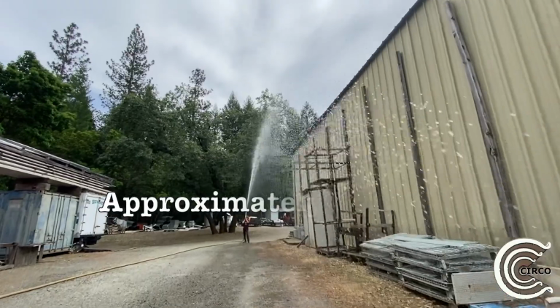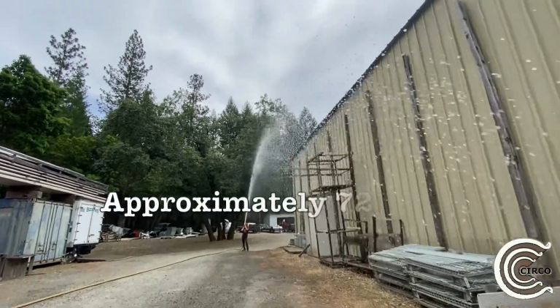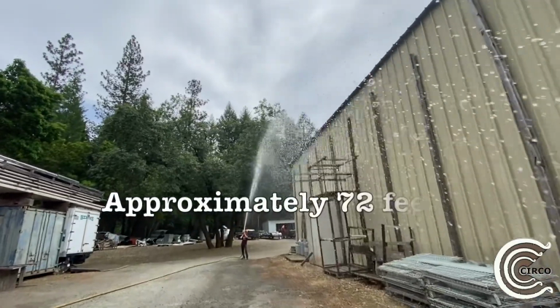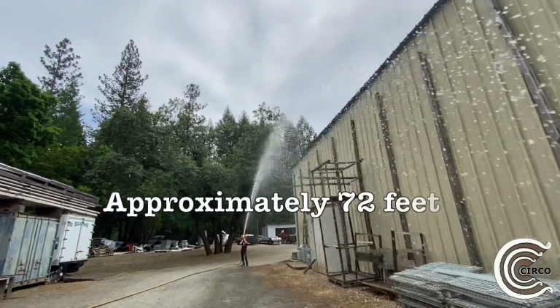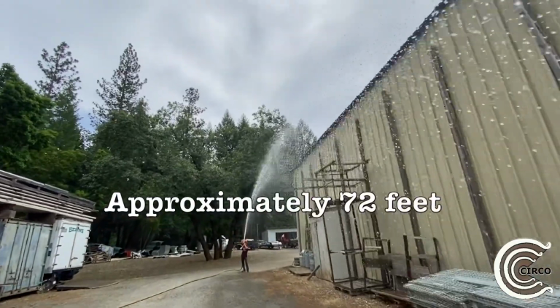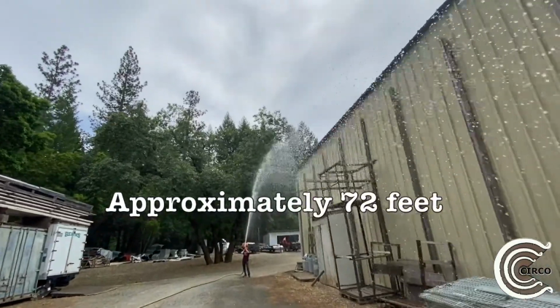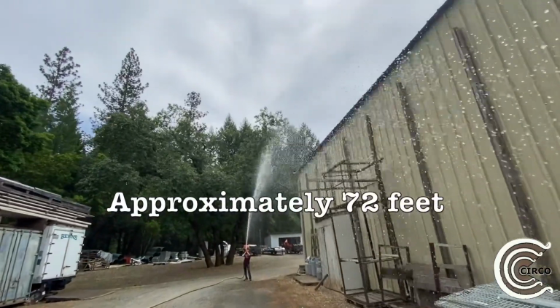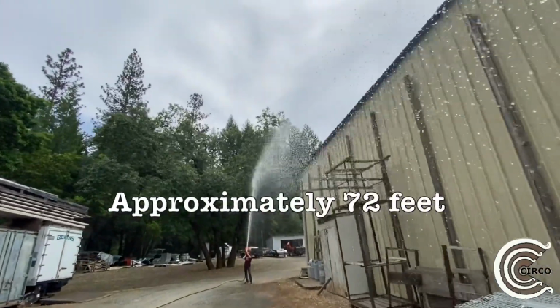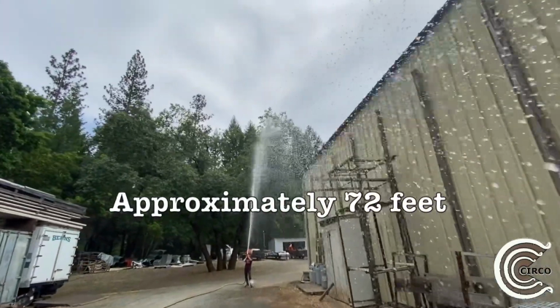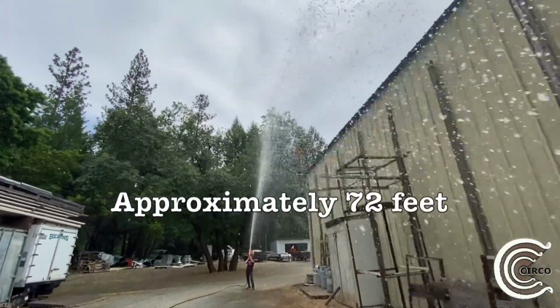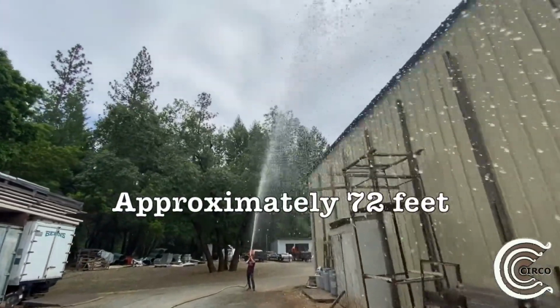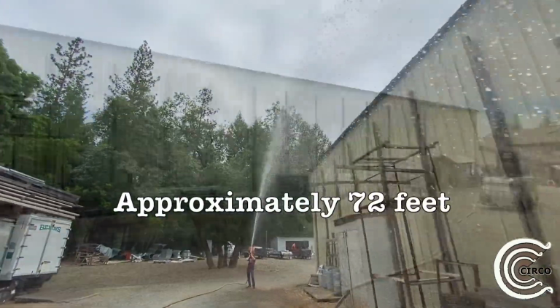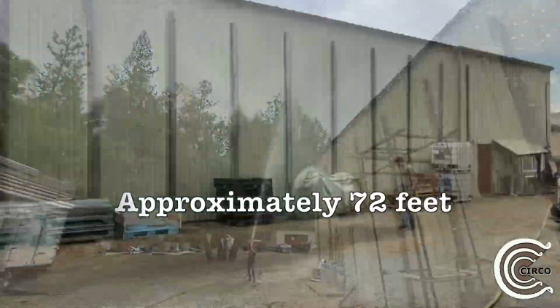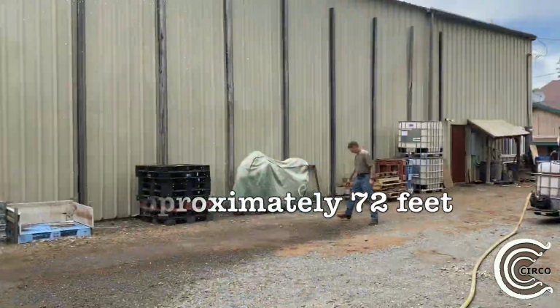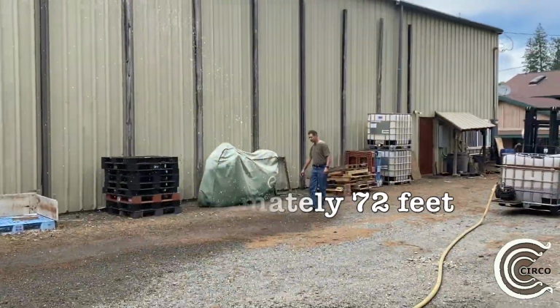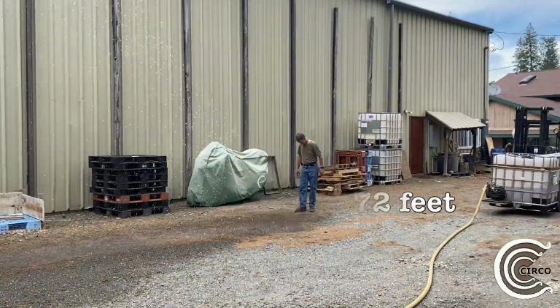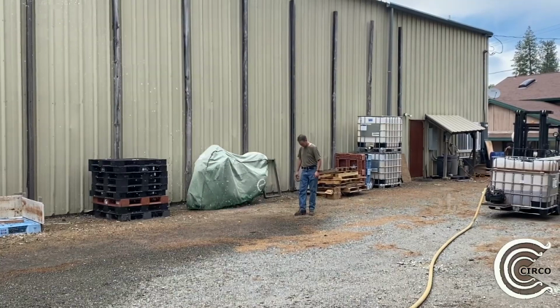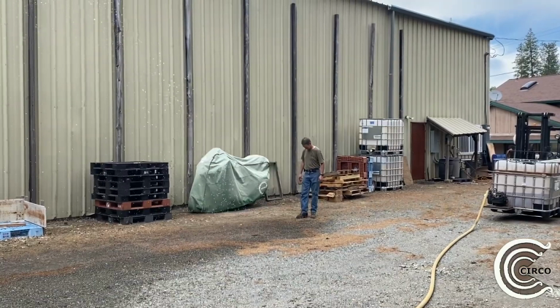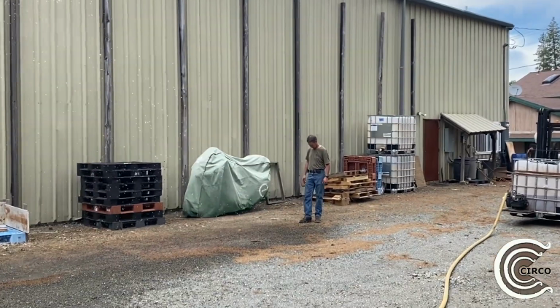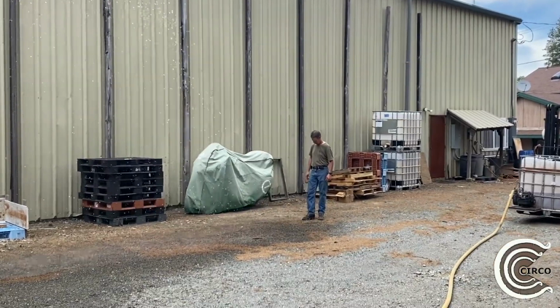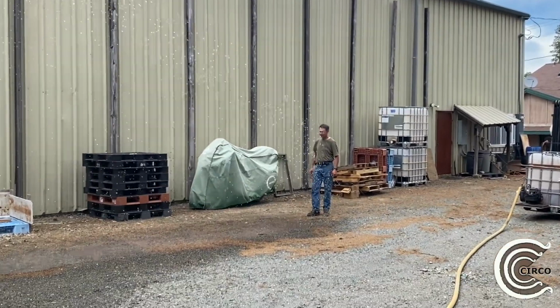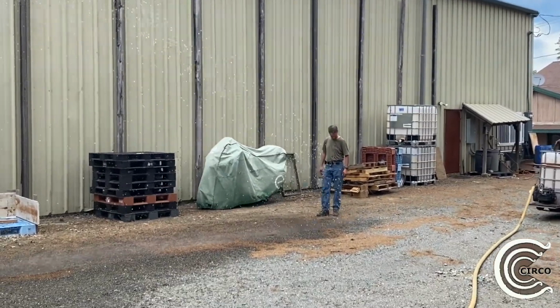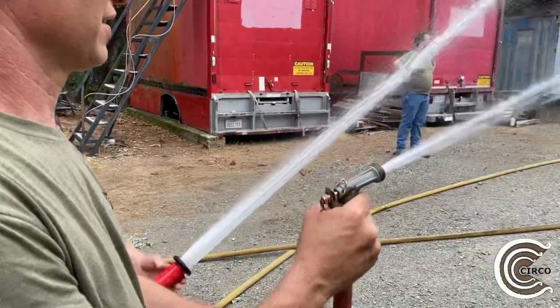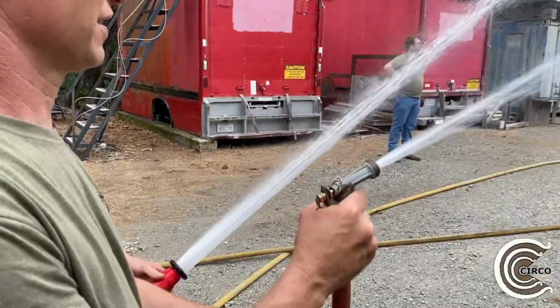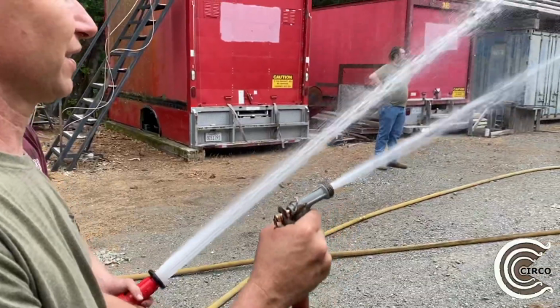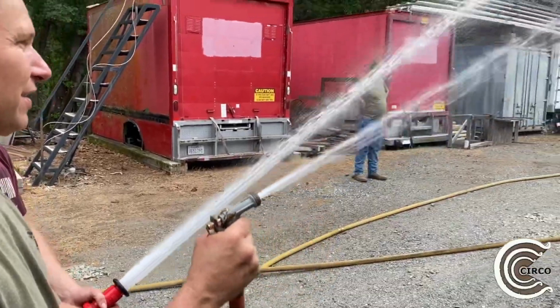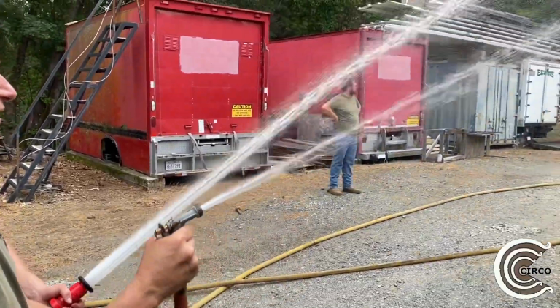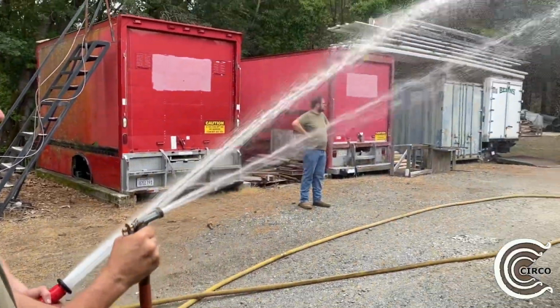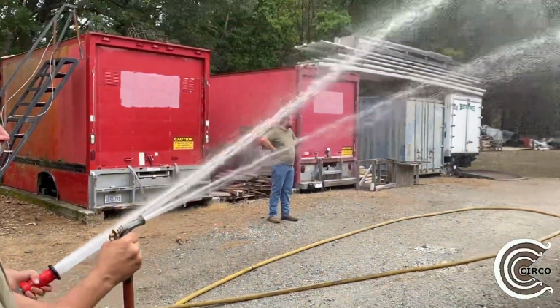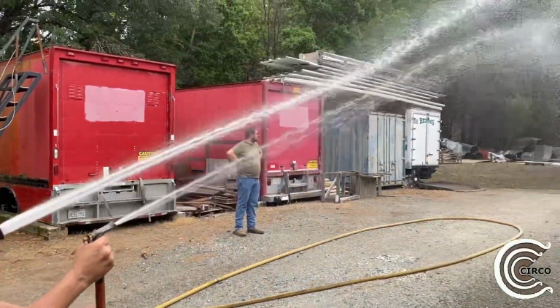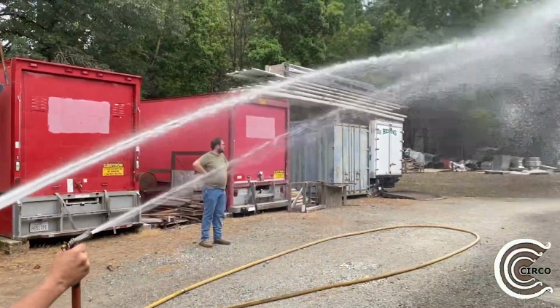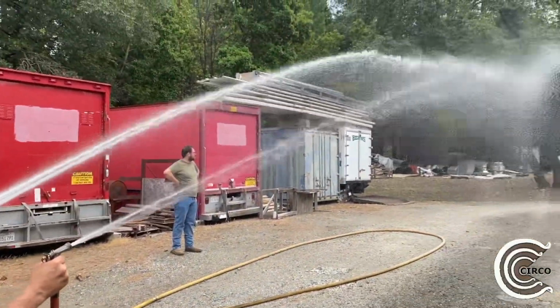In this test here, we found that the water stream was reaching approximately 72 feet — obviously much greater than the three quarter inch garden hose that we had on site.